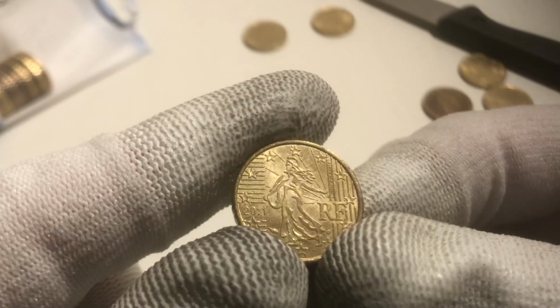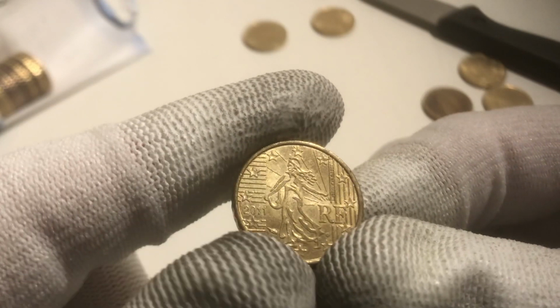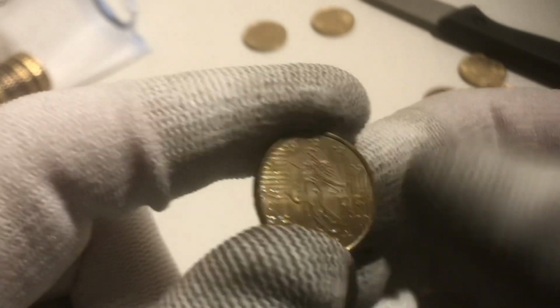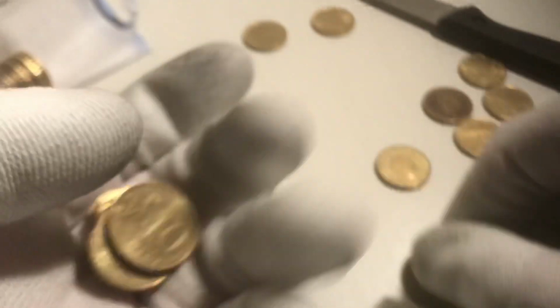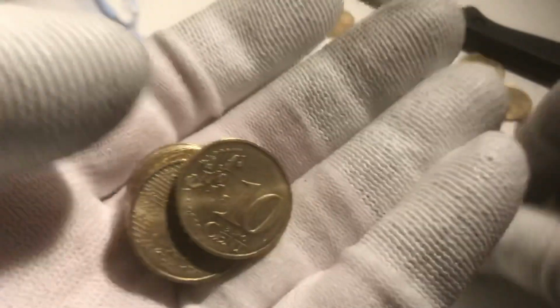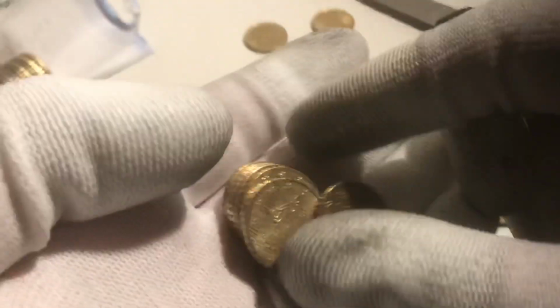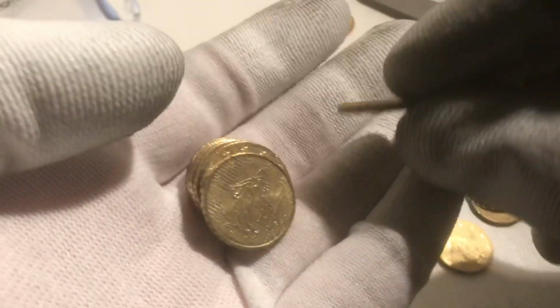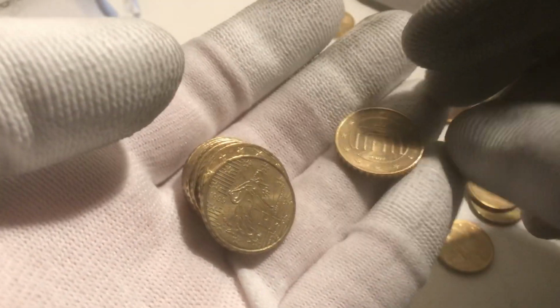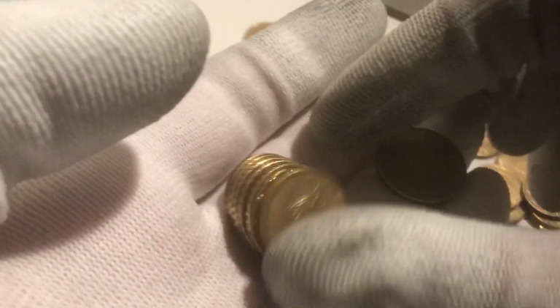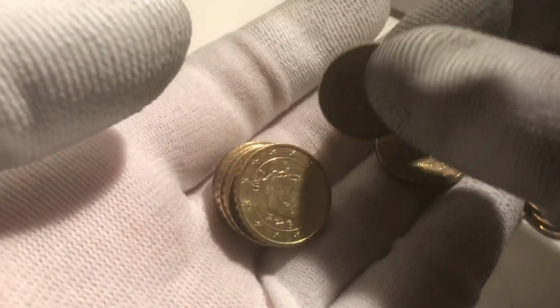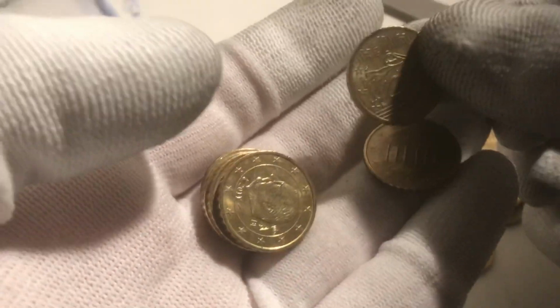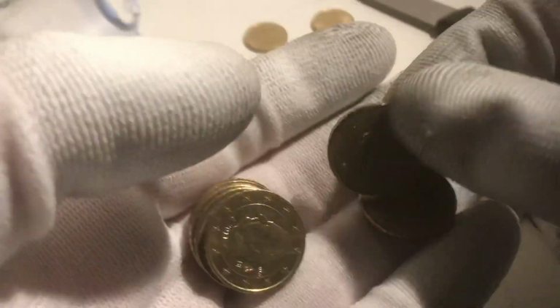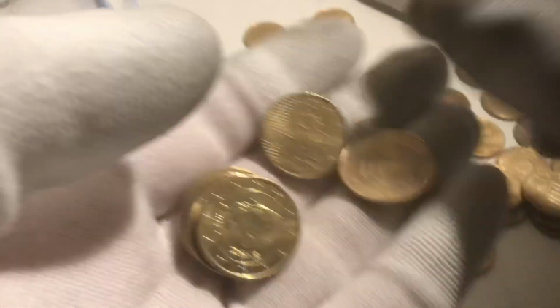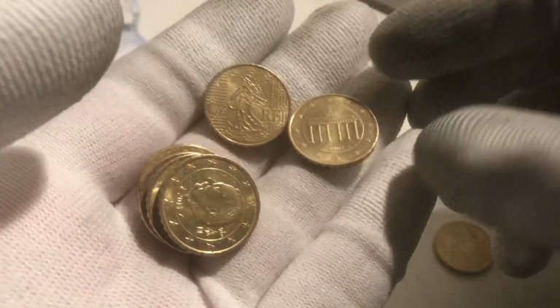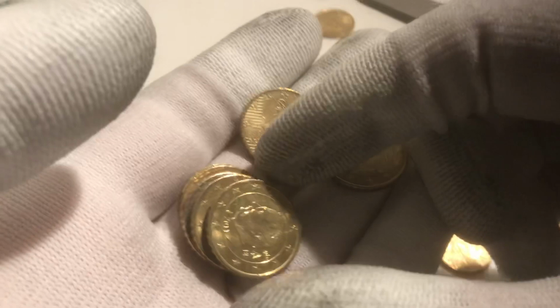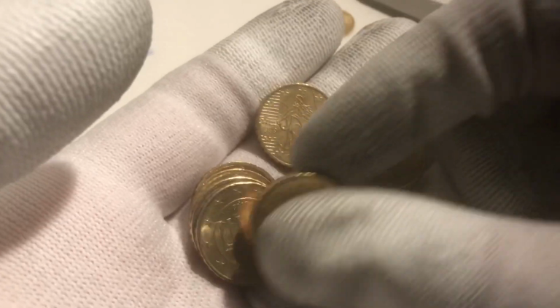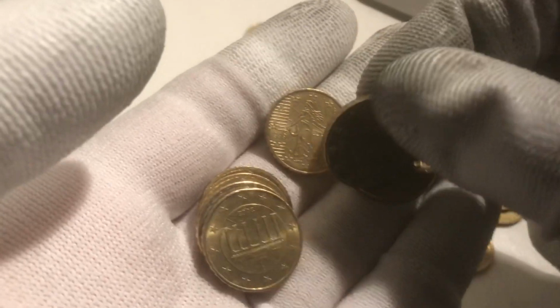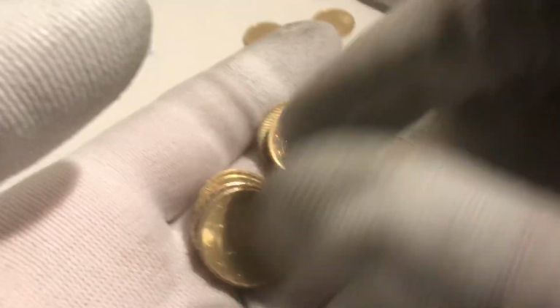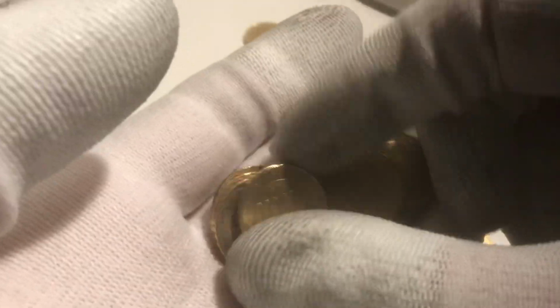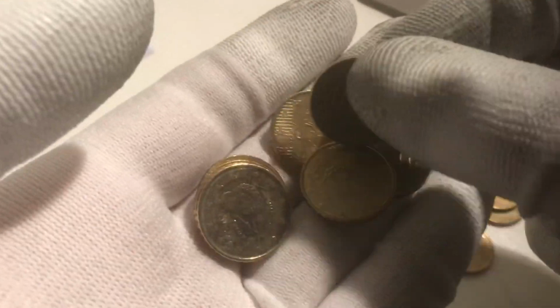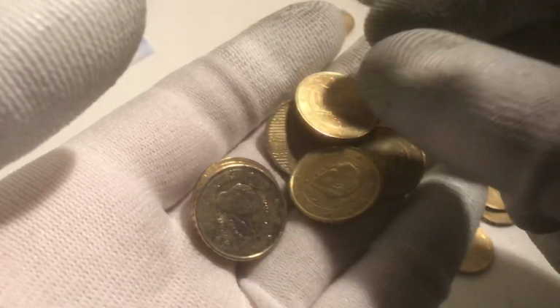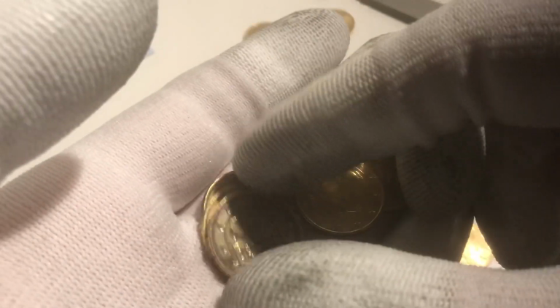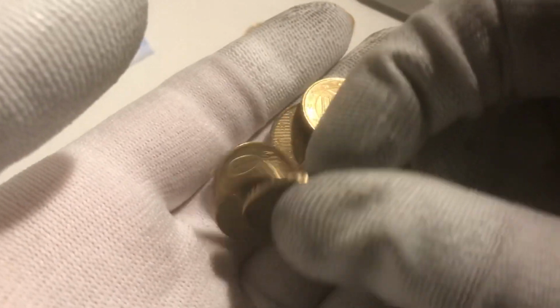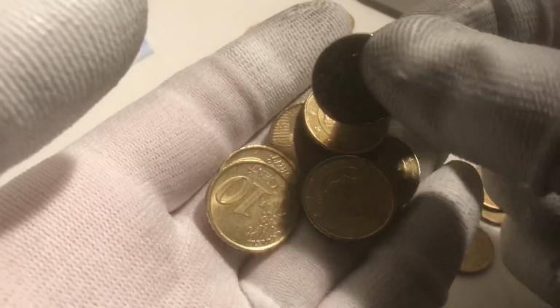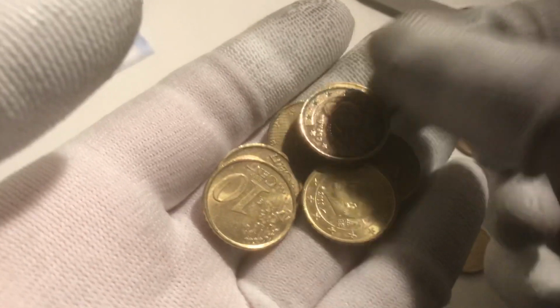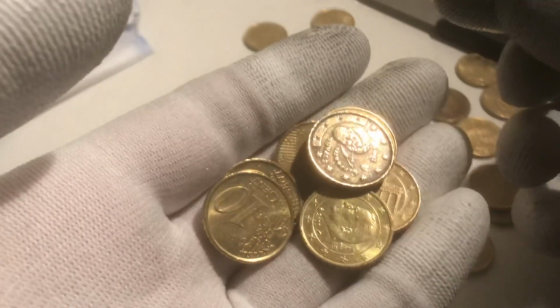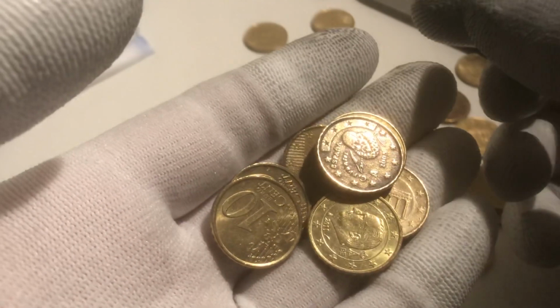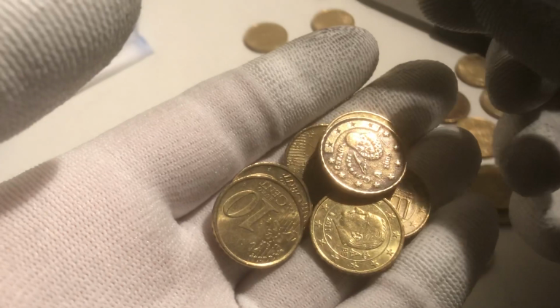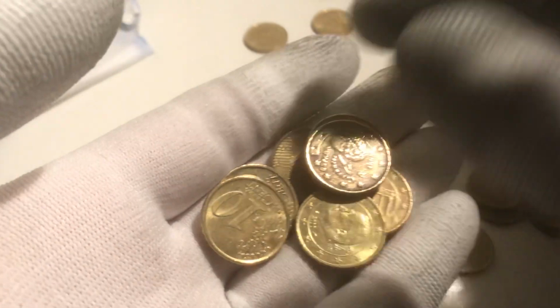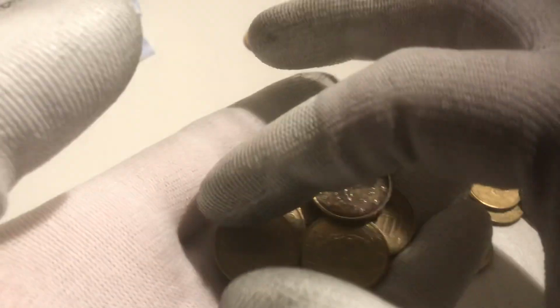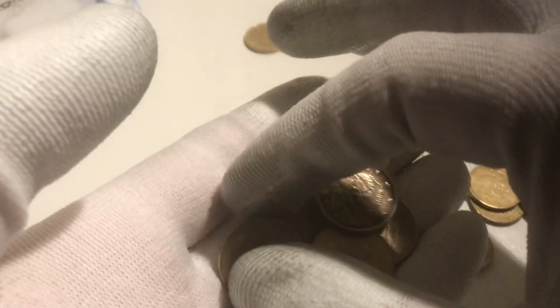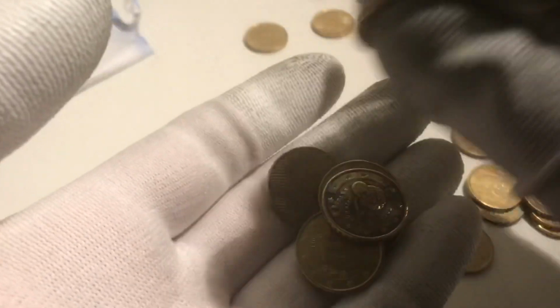Here we have a coin from France, France, Germany, Belgium. One from Germany, one from Spain. Not sure what happened to that one.